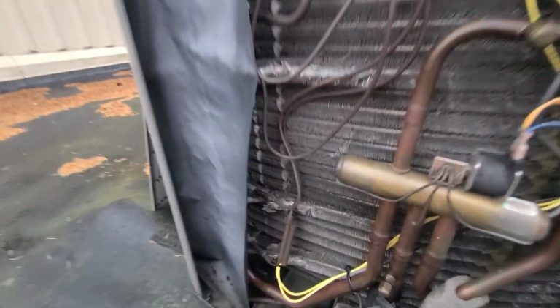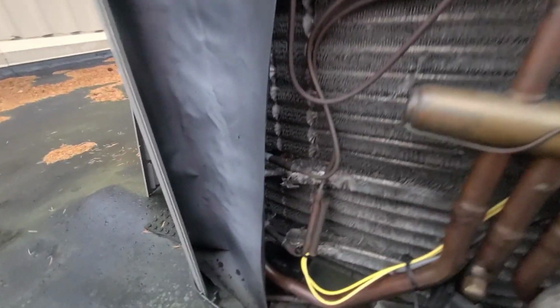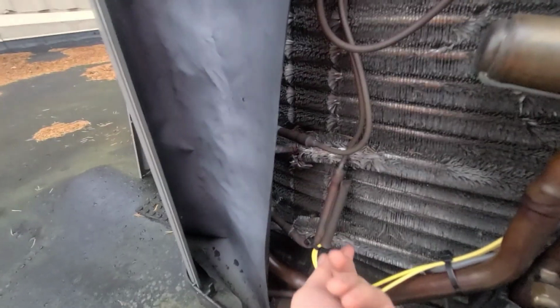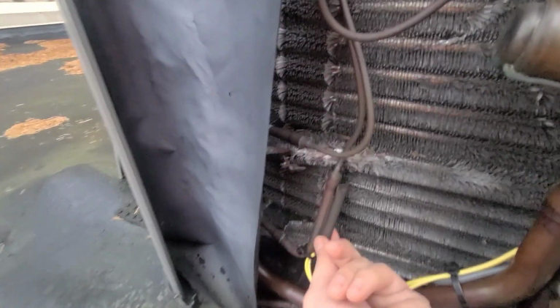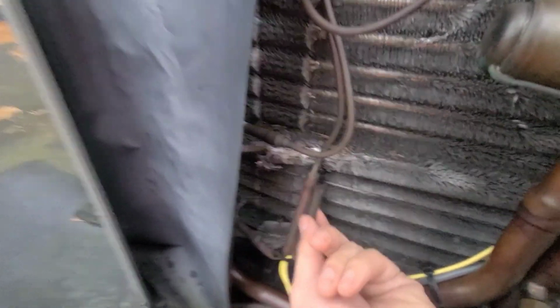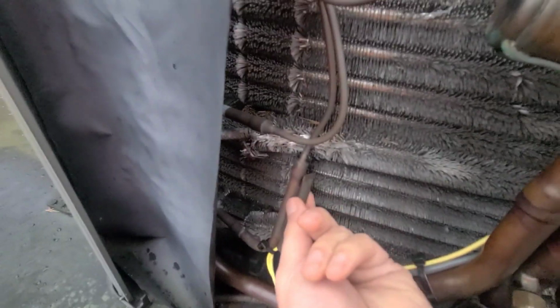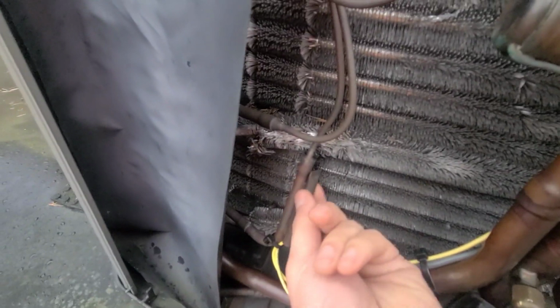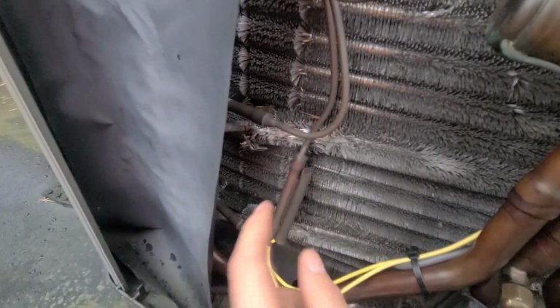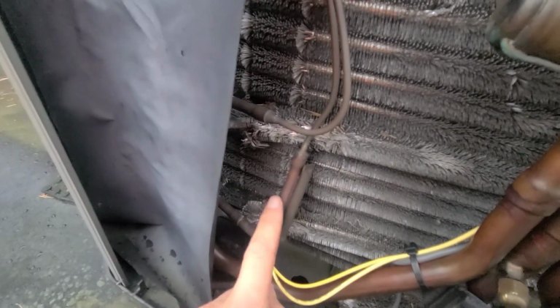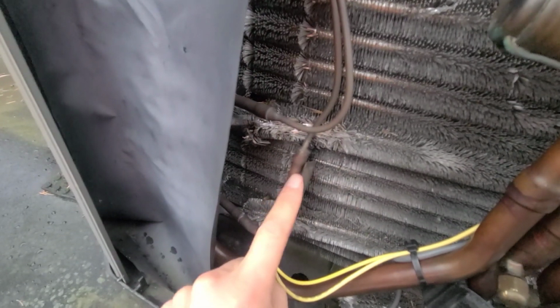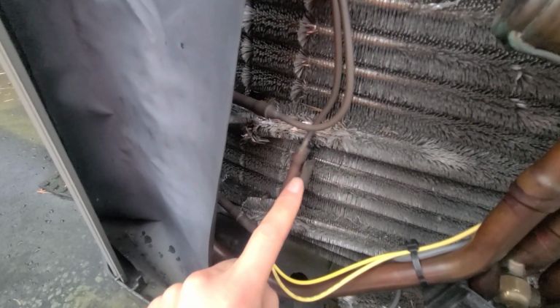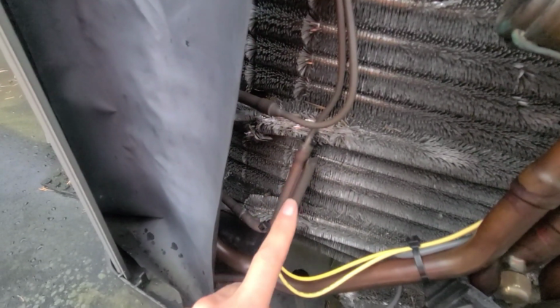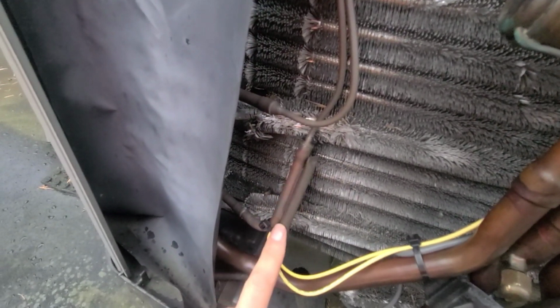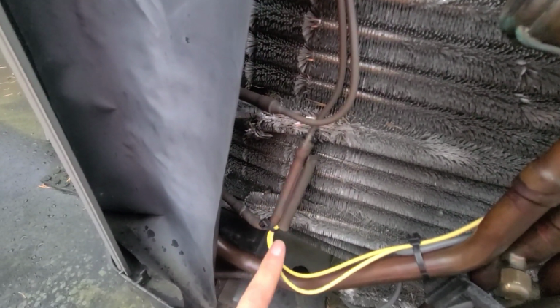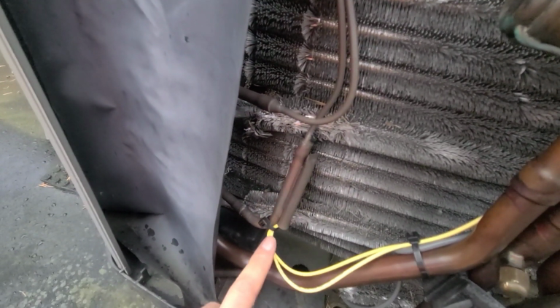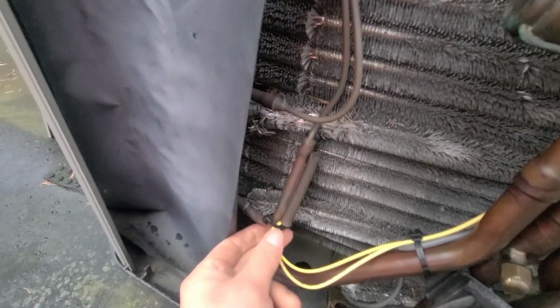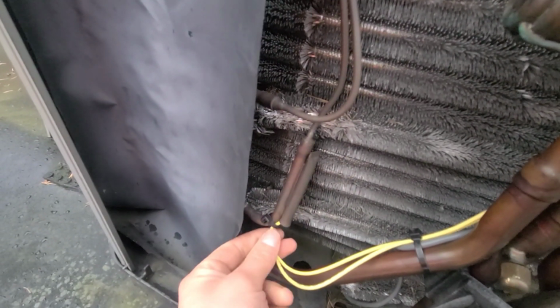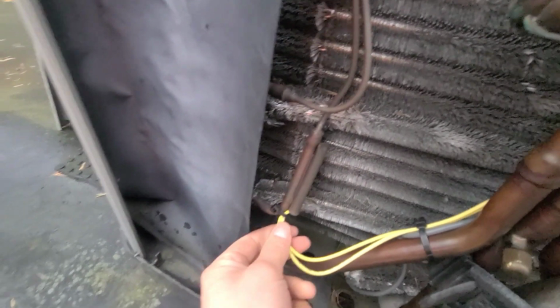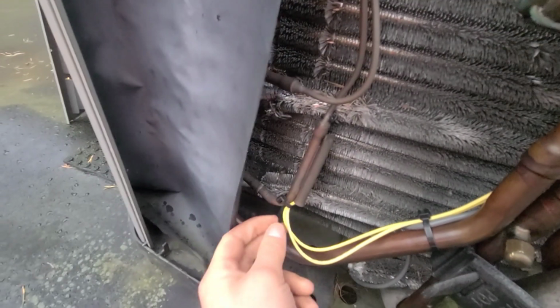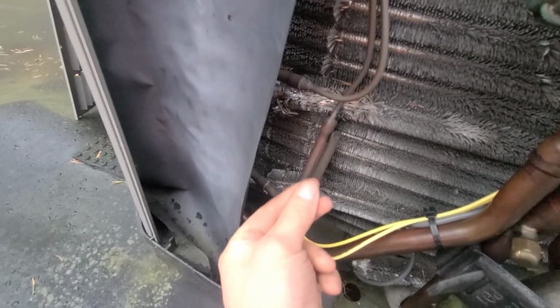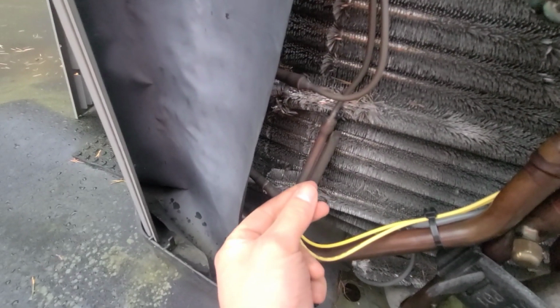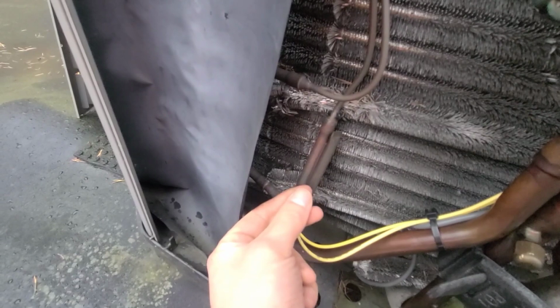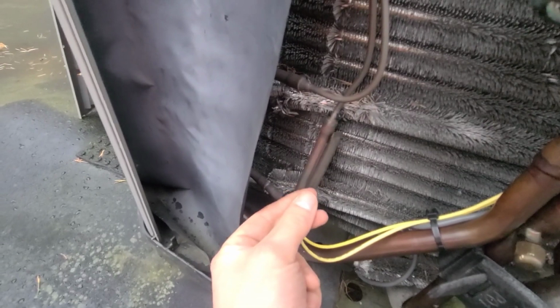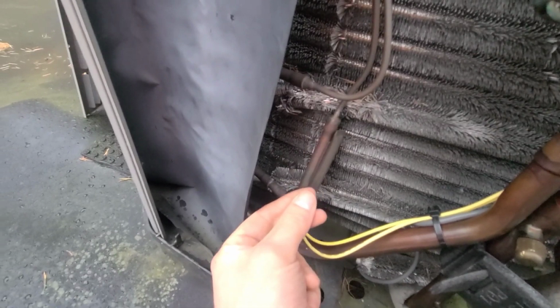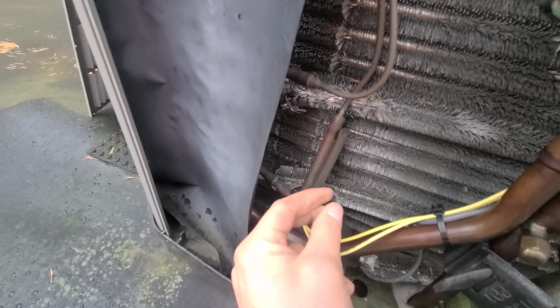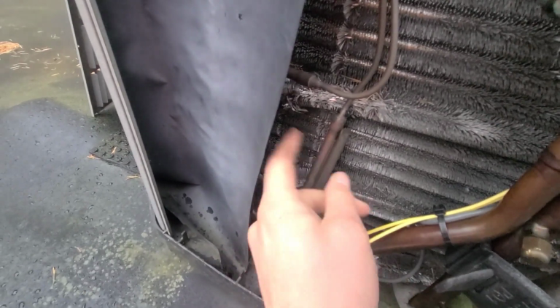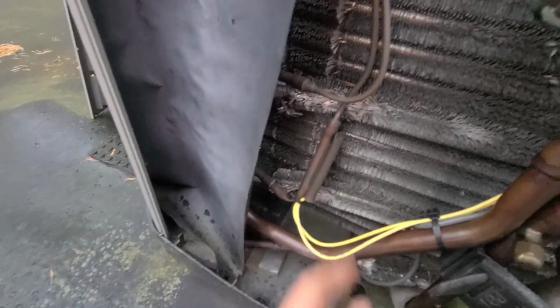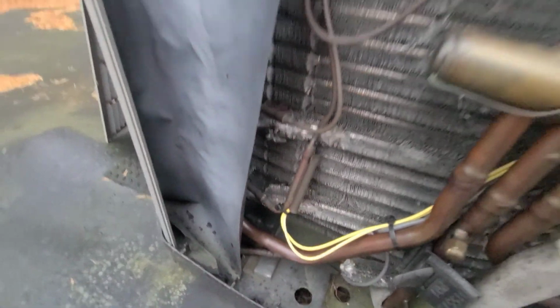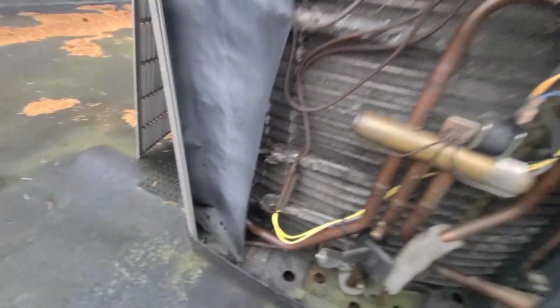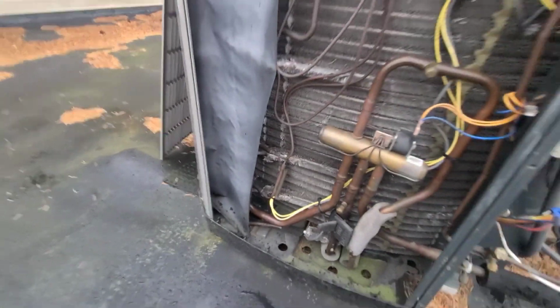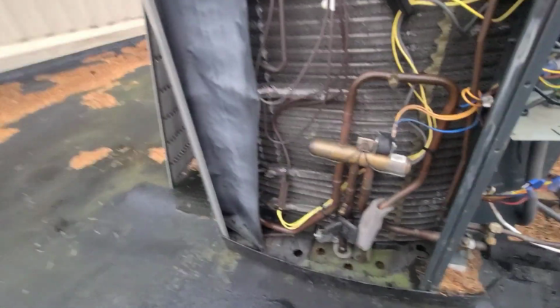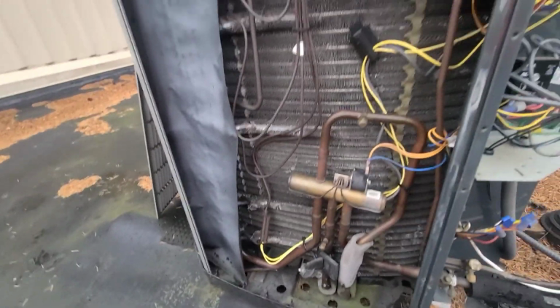It literally just slides through this — you can see this tube right here. This tube on the right, it actually just slides right in there, and that's how it's sensing the coil temperature.